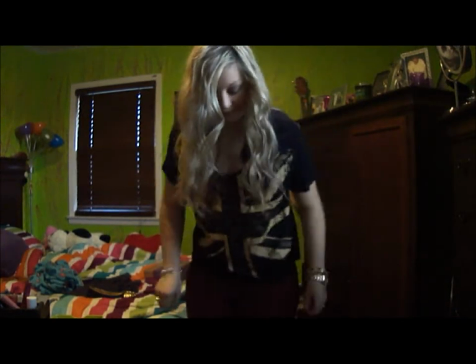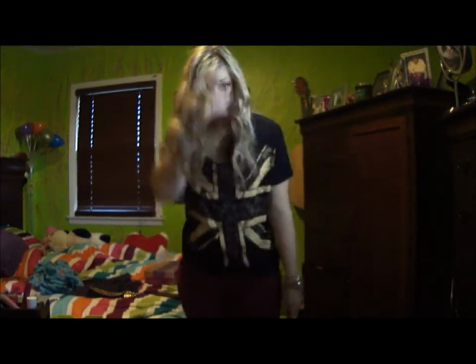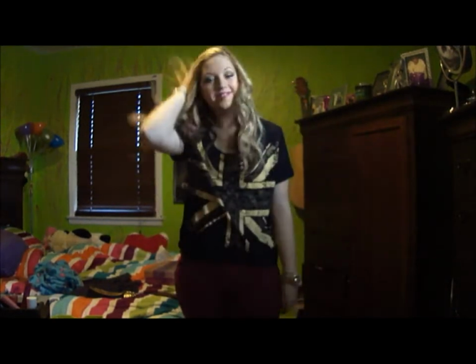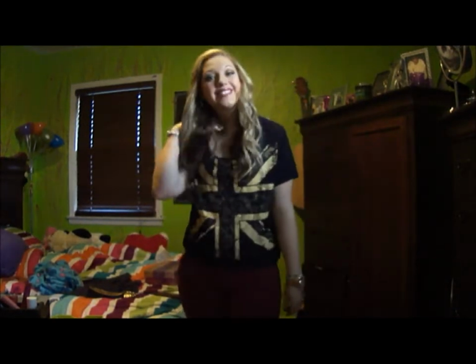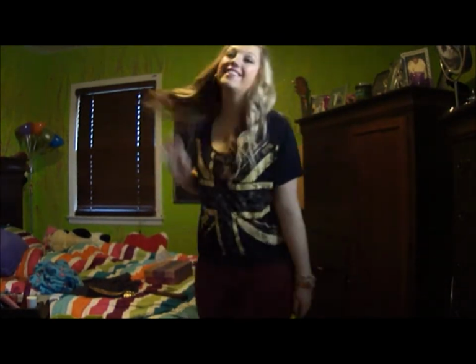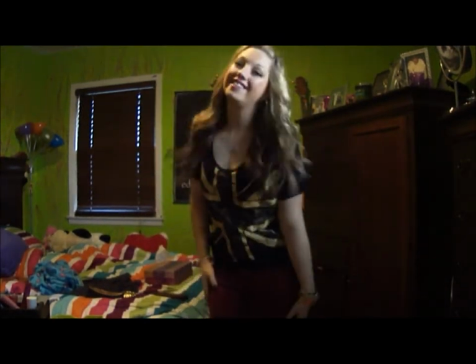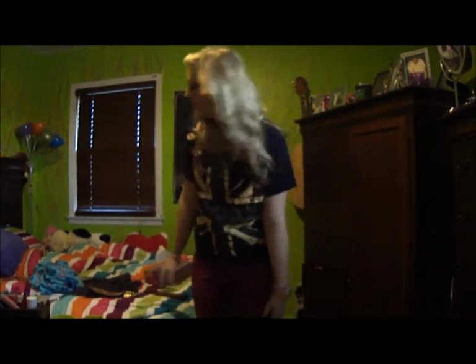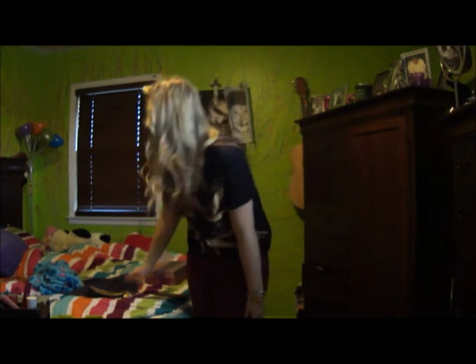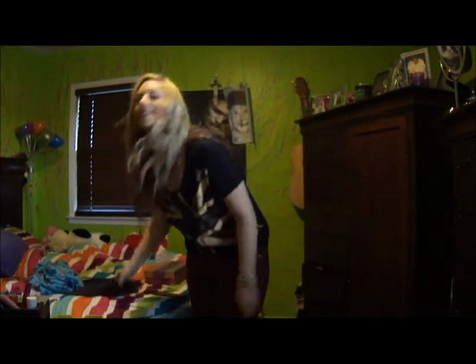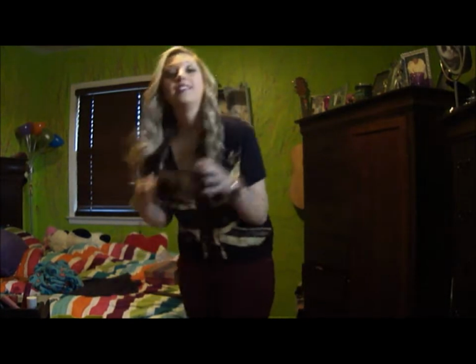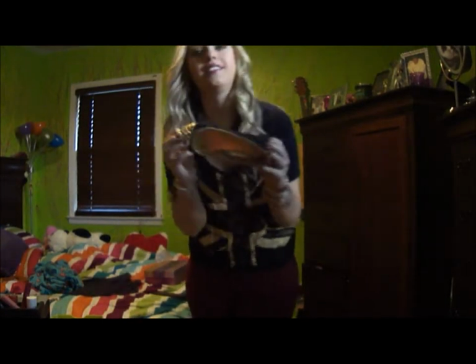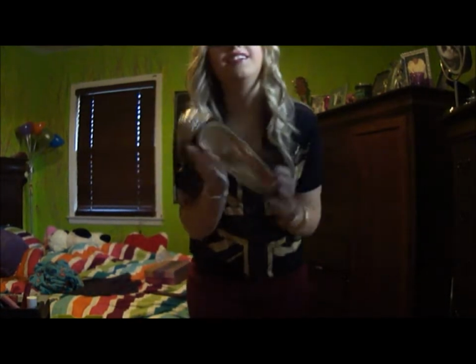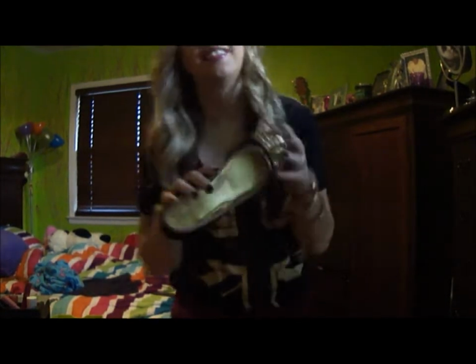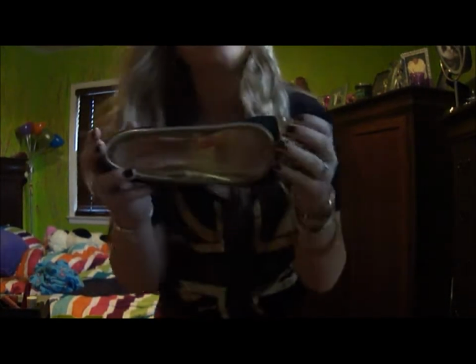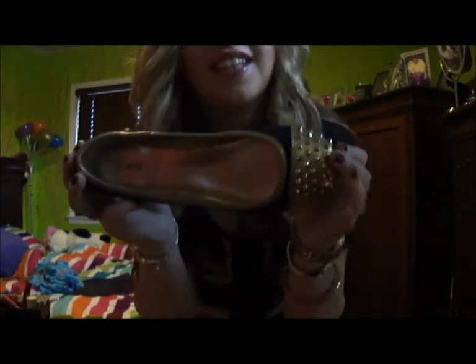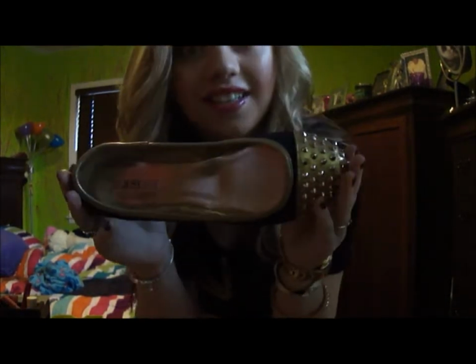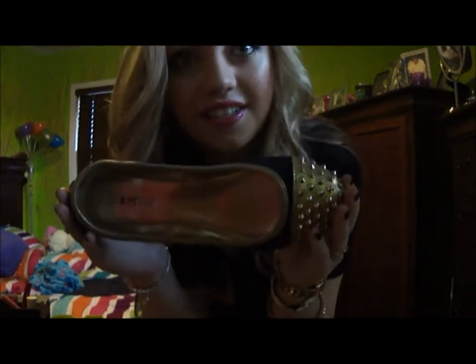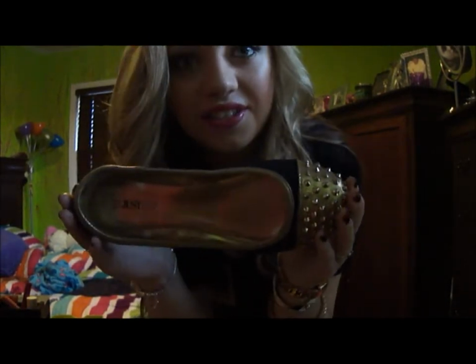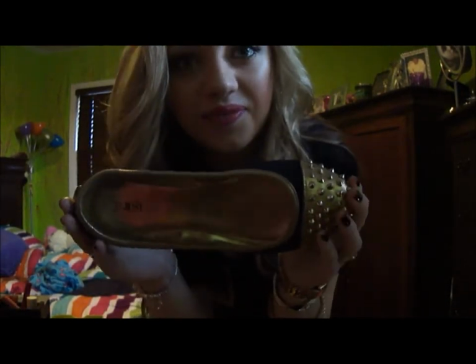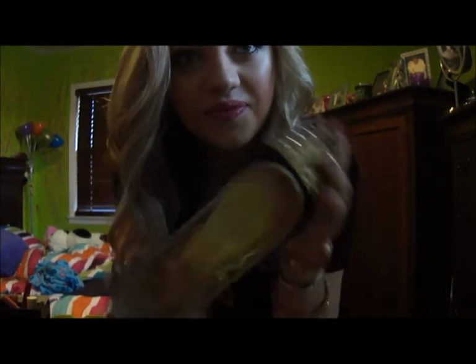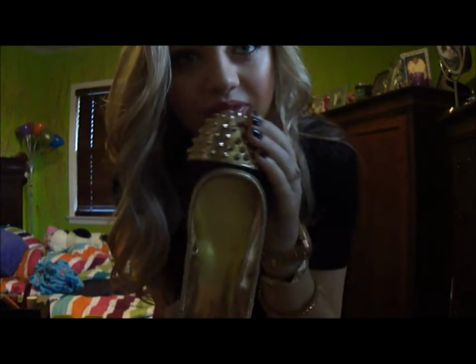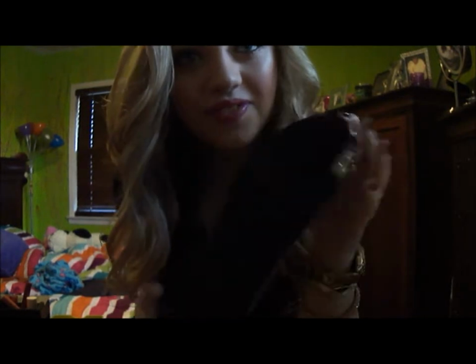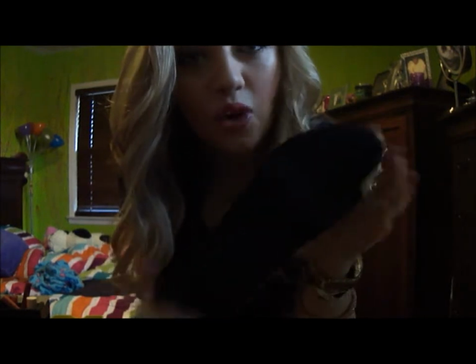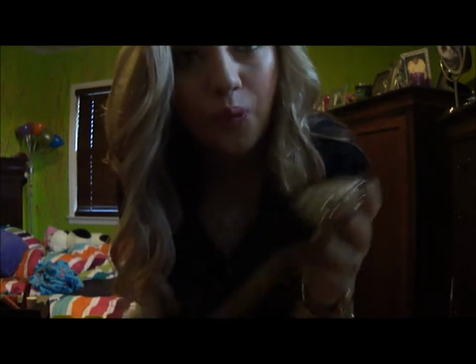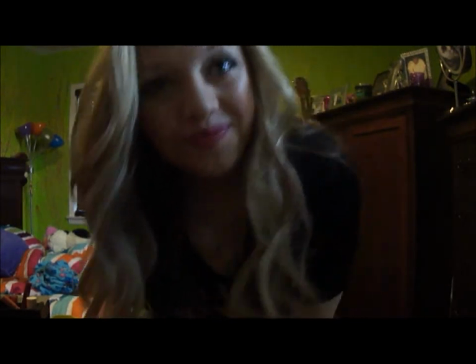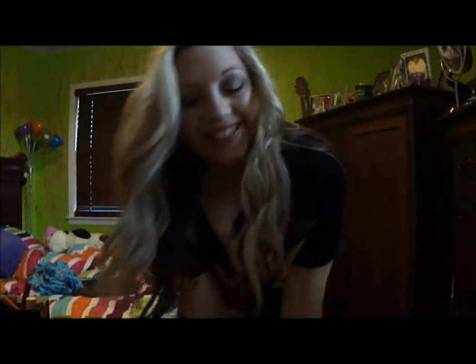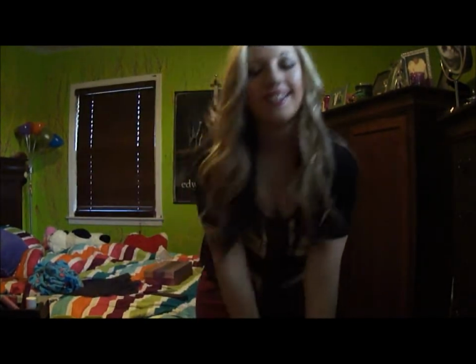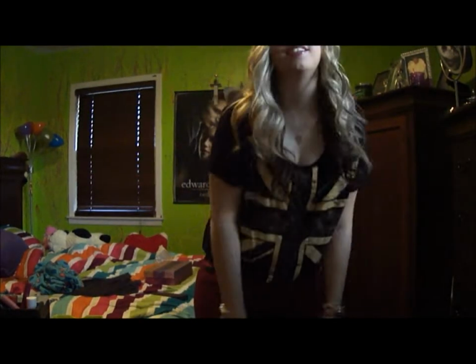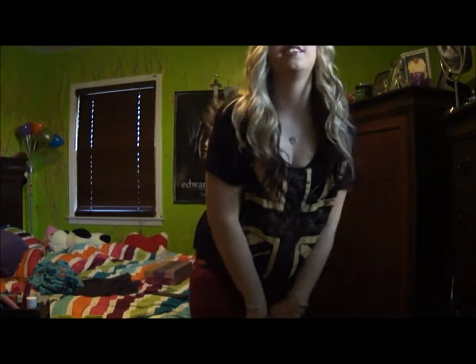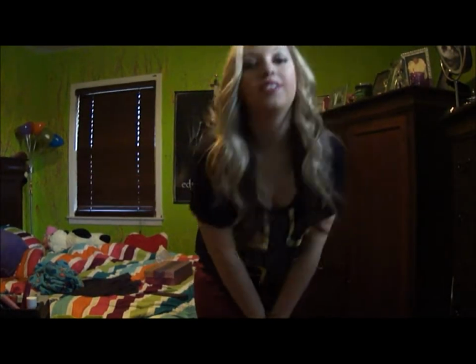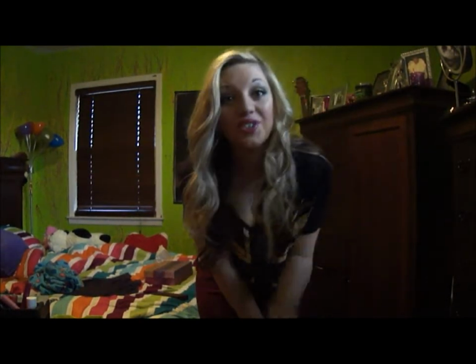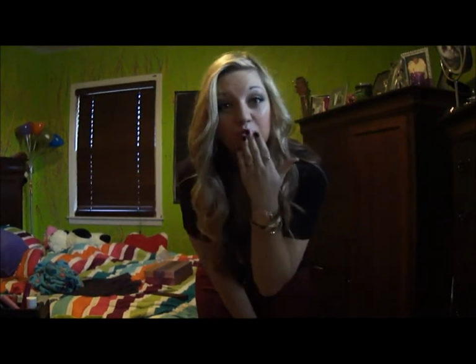For my shoes, I am wearing these awesome shoes from Just Fab, and they're from the Ellen Blair collection. I think you can still get them — I believe they're called Latin, so you should definitely check those out. And that is Tuesday.